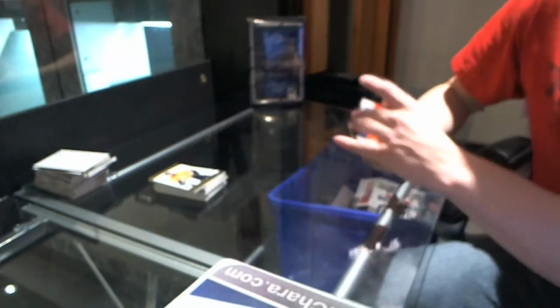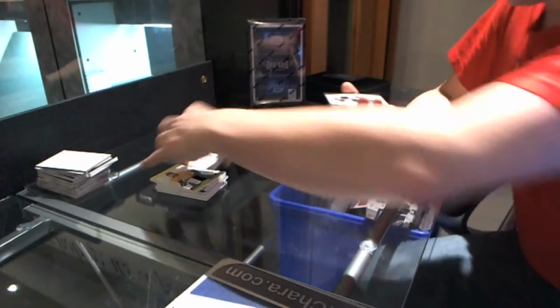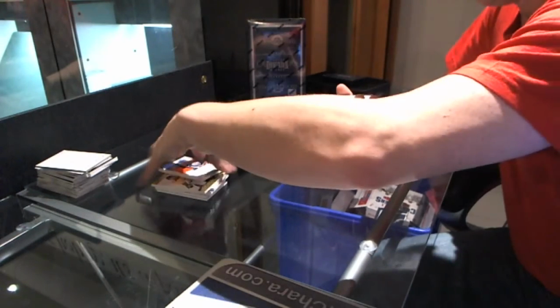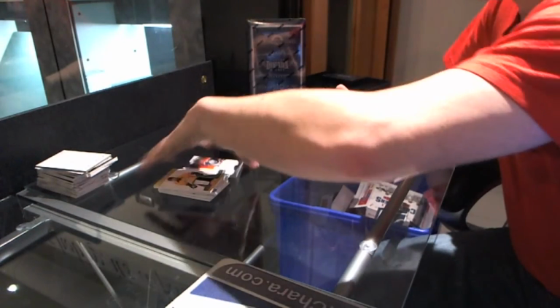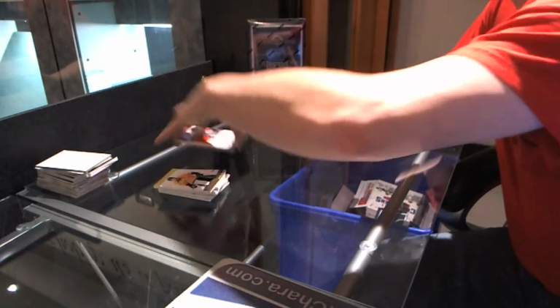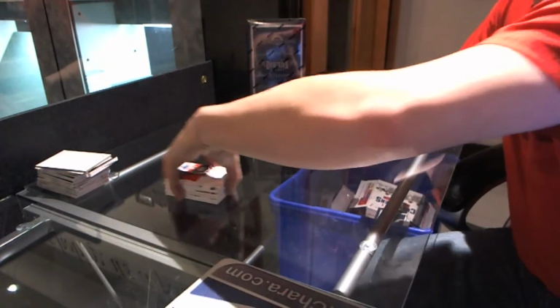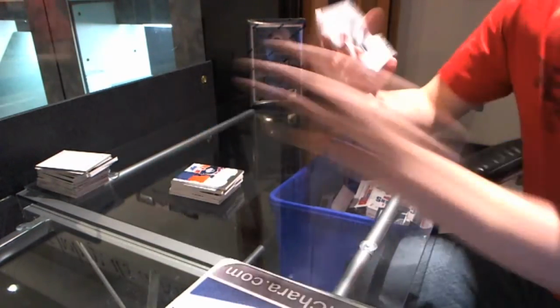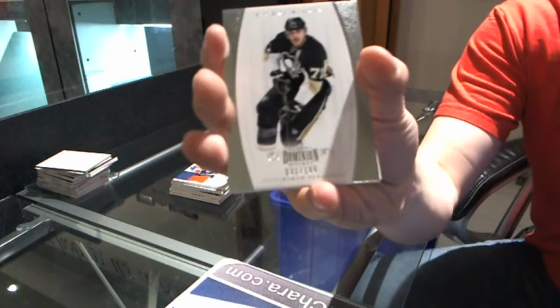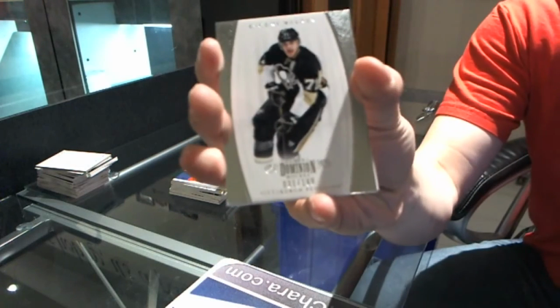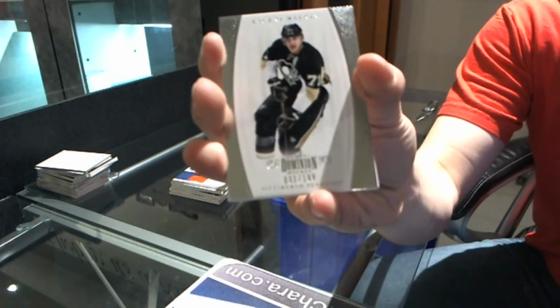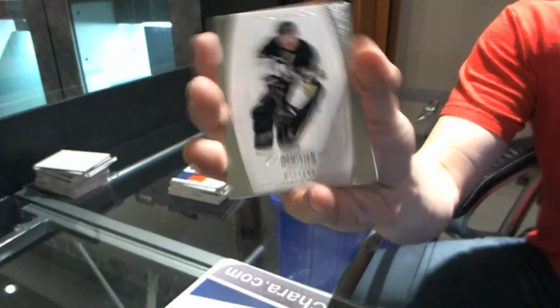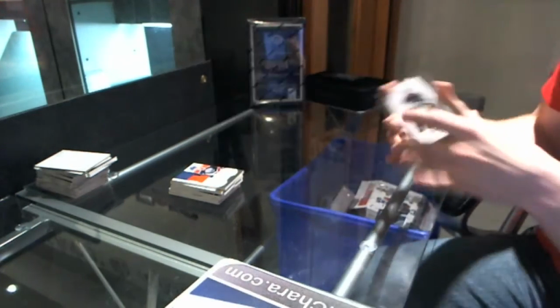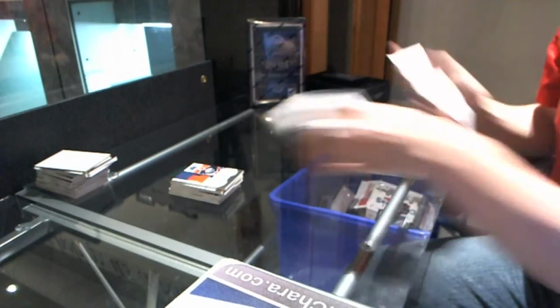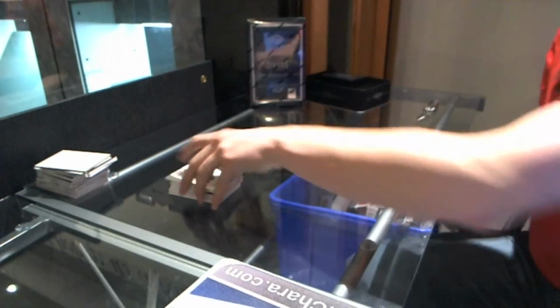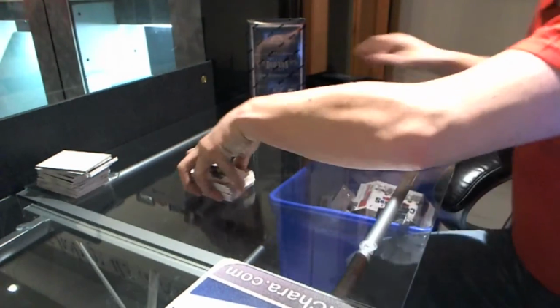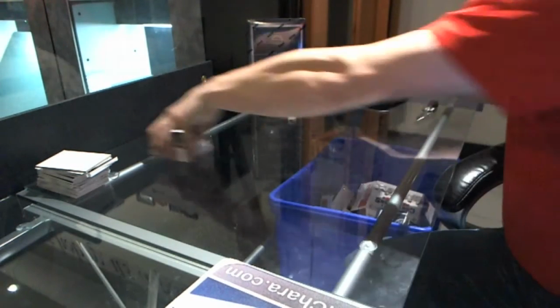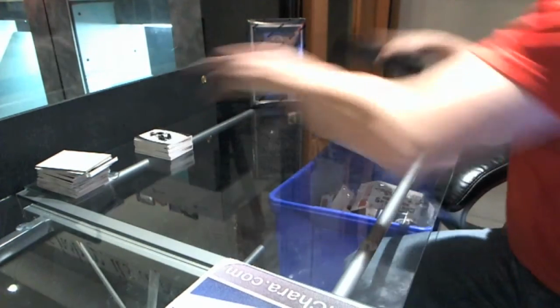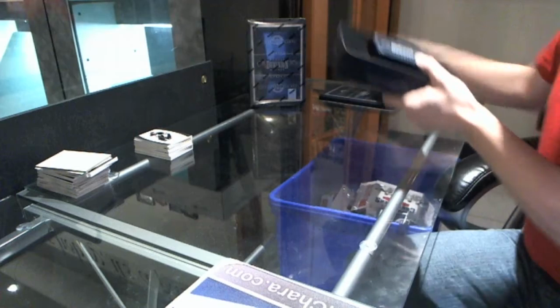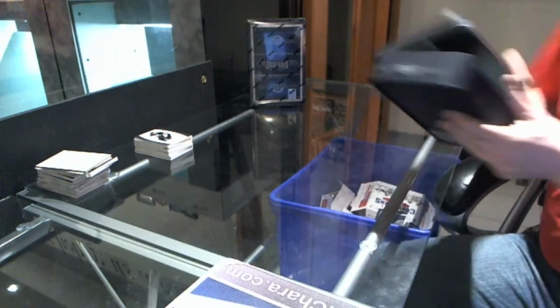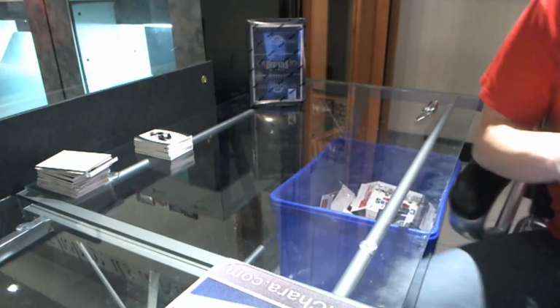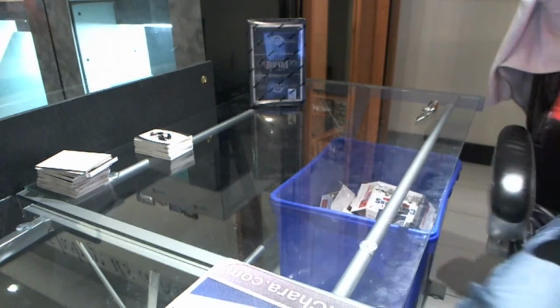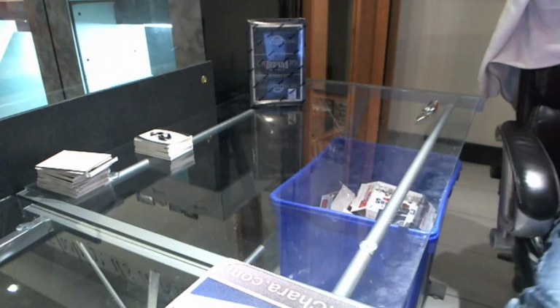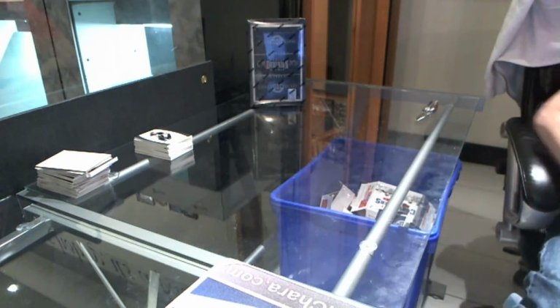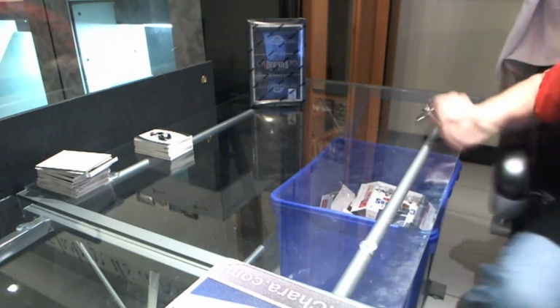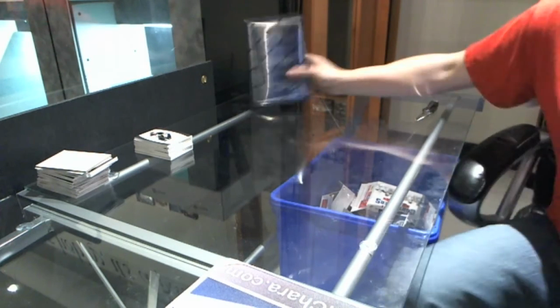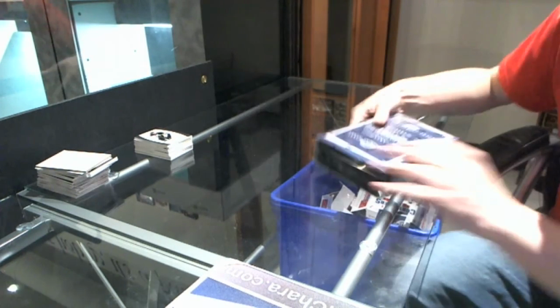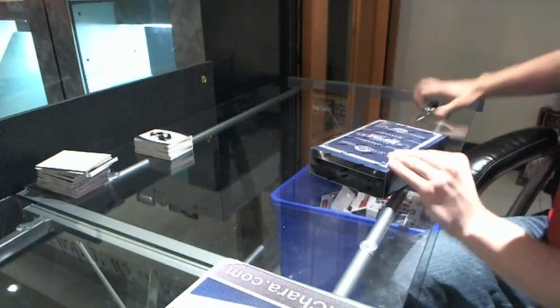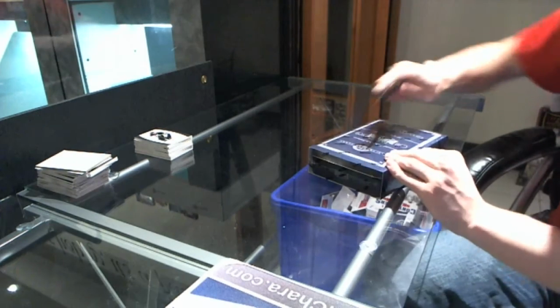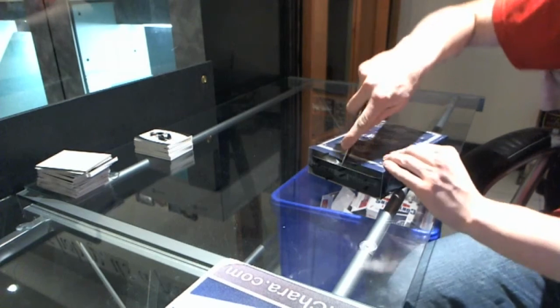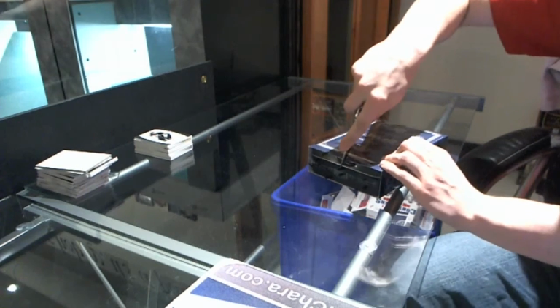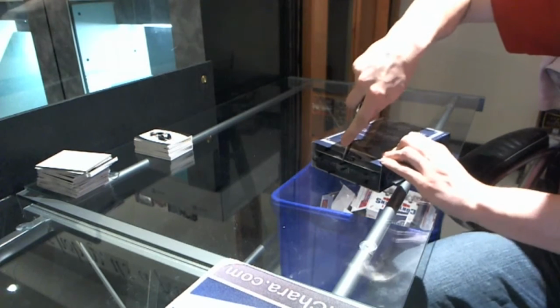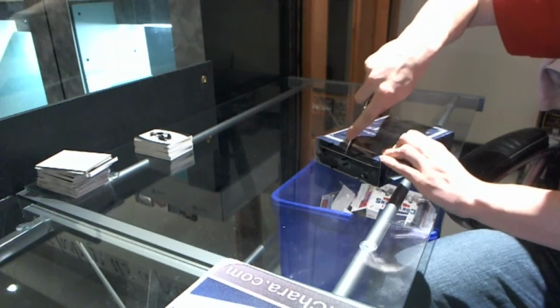And we've got a base card to 199, Evgeny Malkin. Everybody has a 25% chance — 25%, have never seen such long odds.